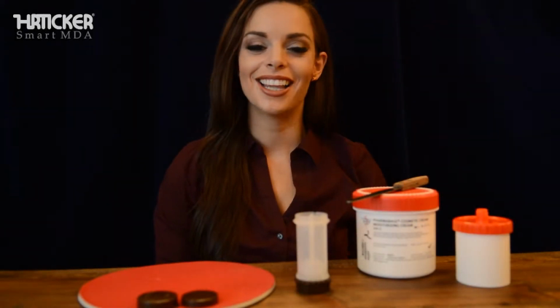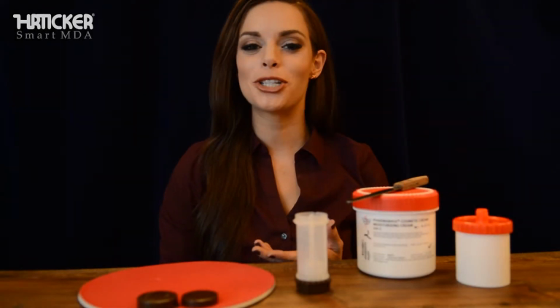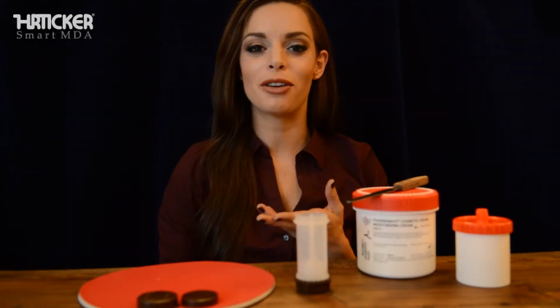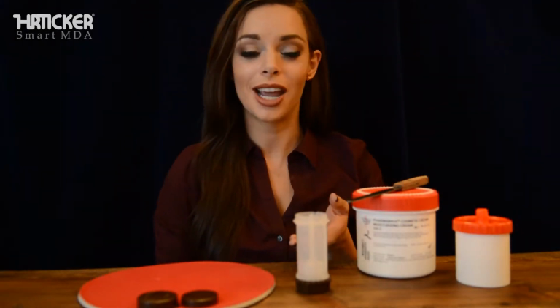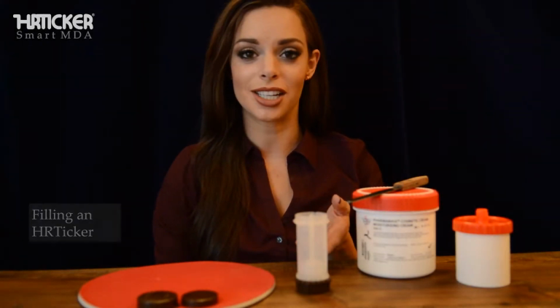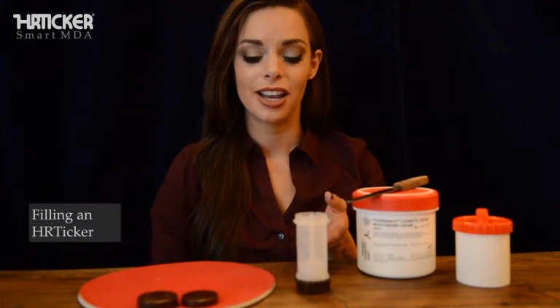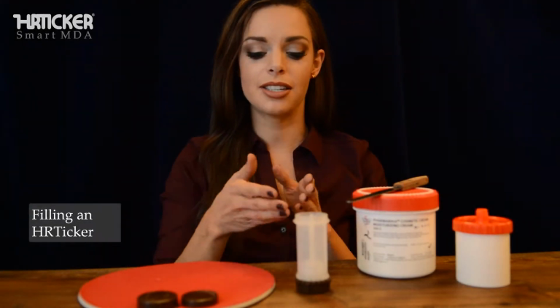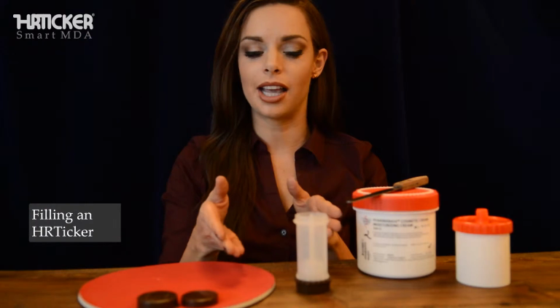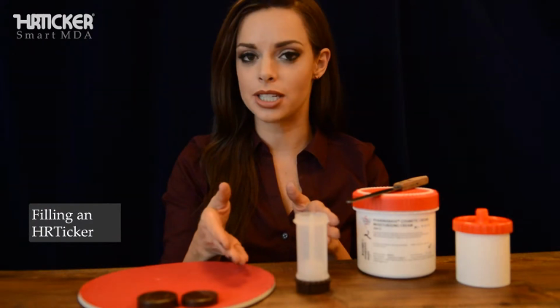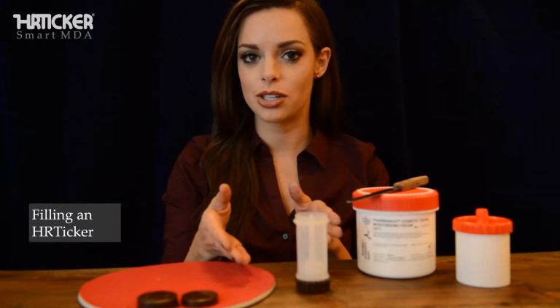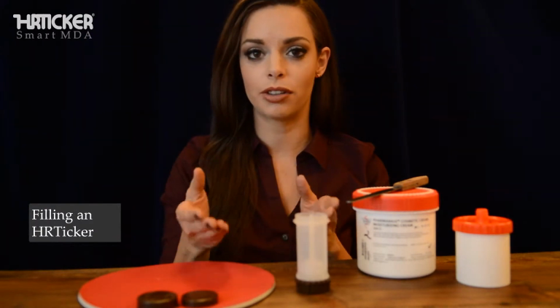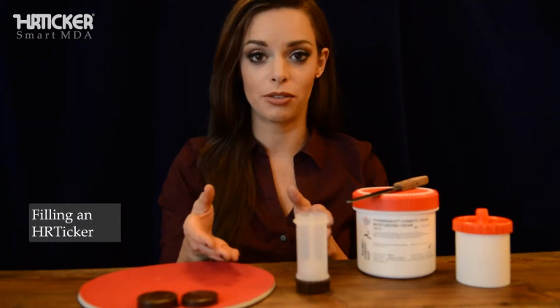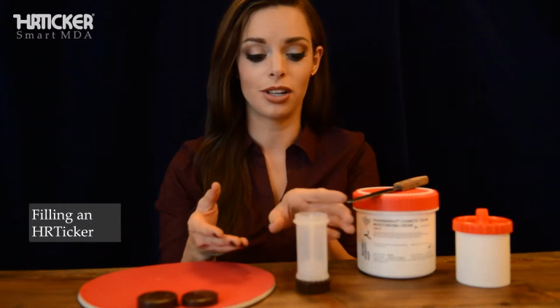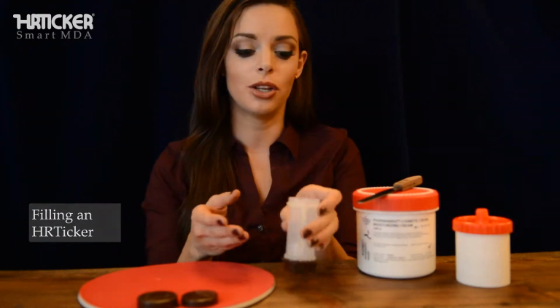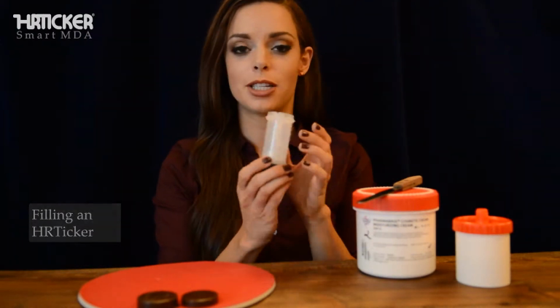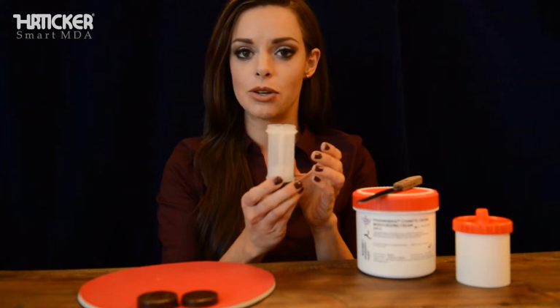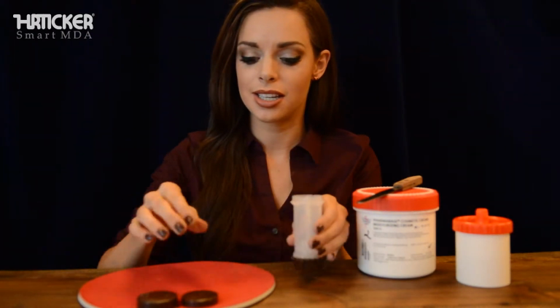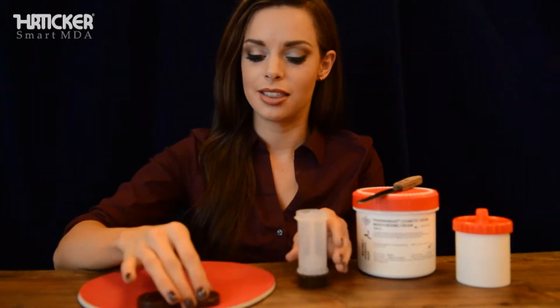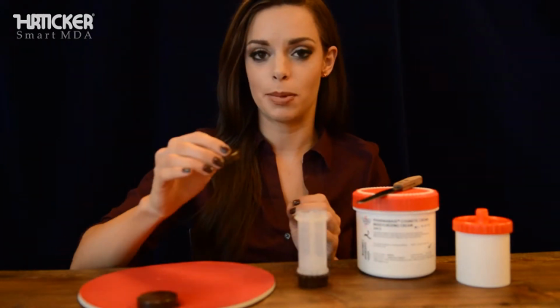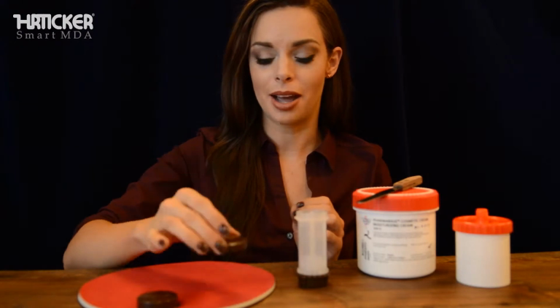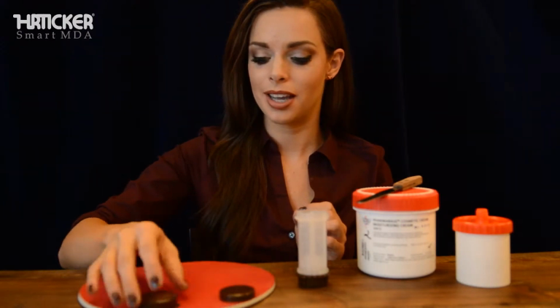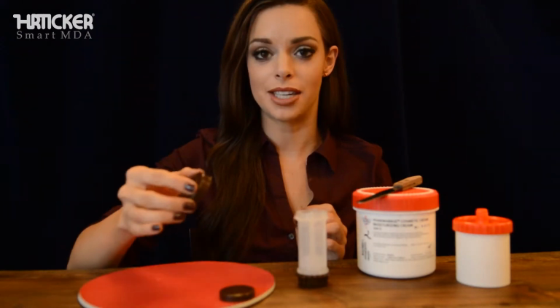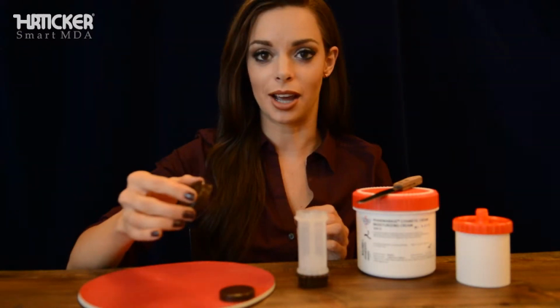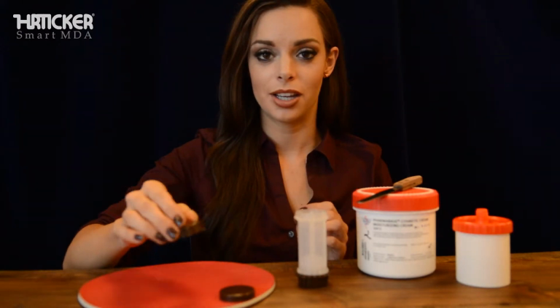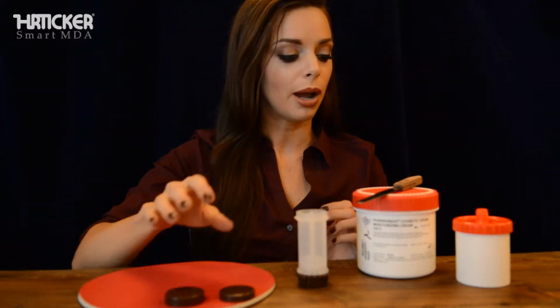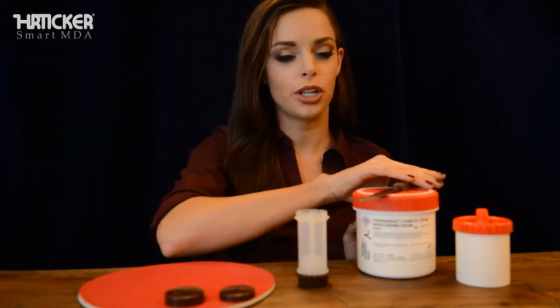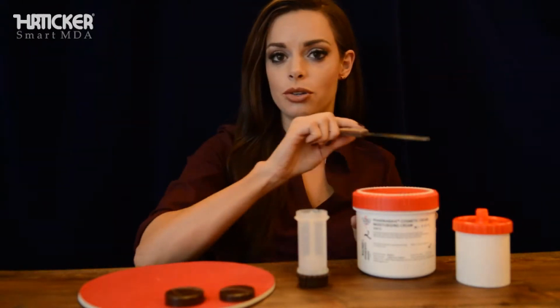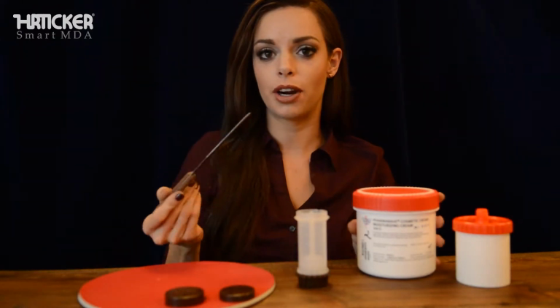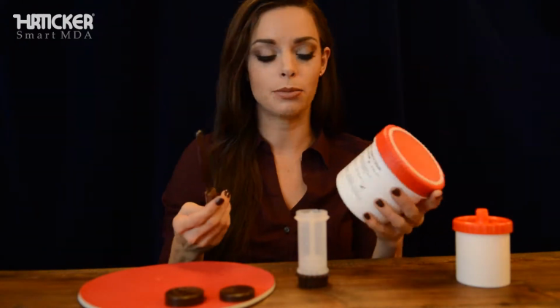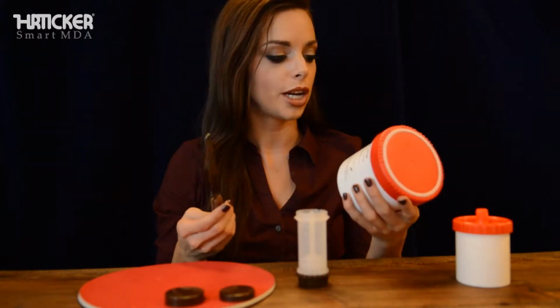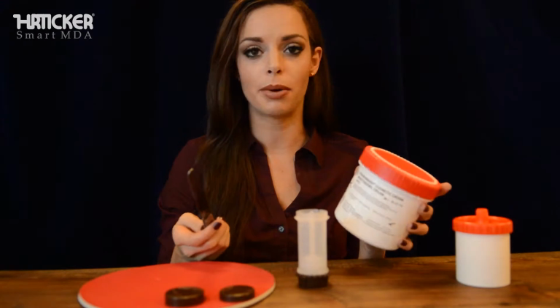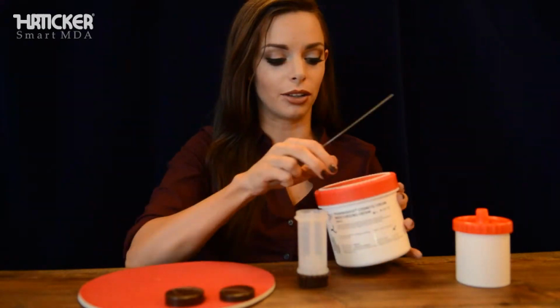Allow me to show you how to fill the HR ticker. This is exactly how you receive the HR ticker from the manufacturer. You'll have the dispensing unit, the dispense cap, and the safety cap. I'm just going to show you using this pharma-based moisturizing cream by Phagron.